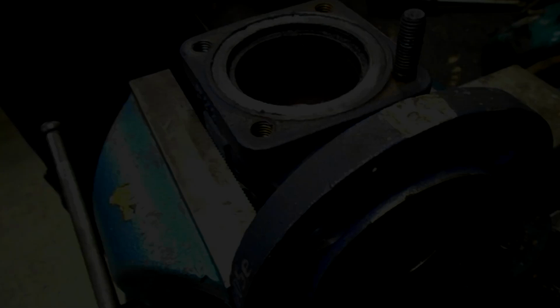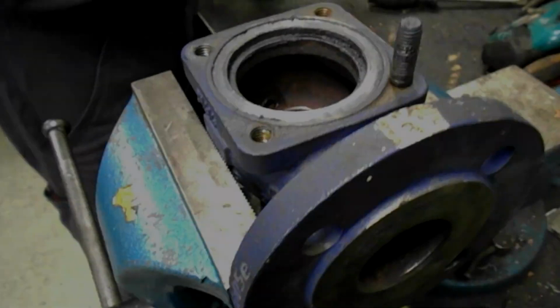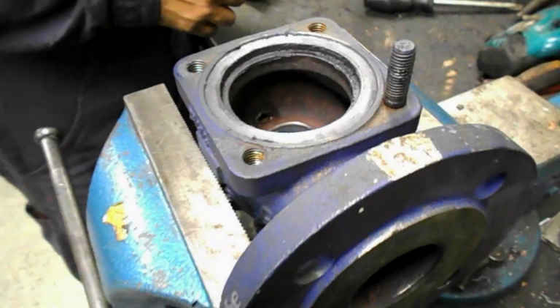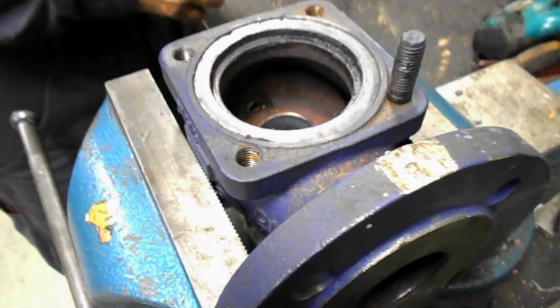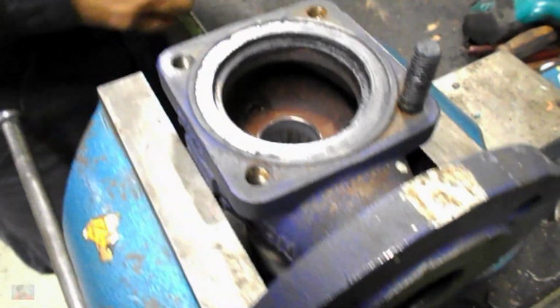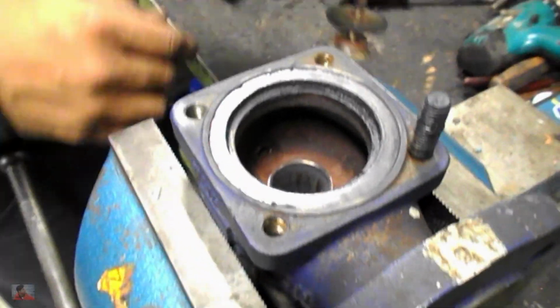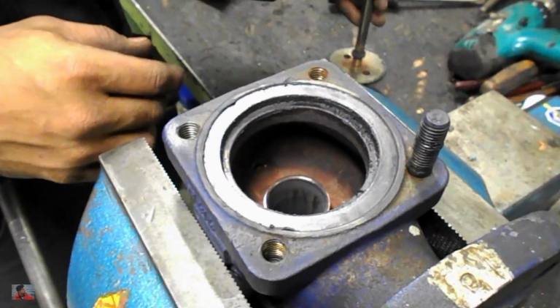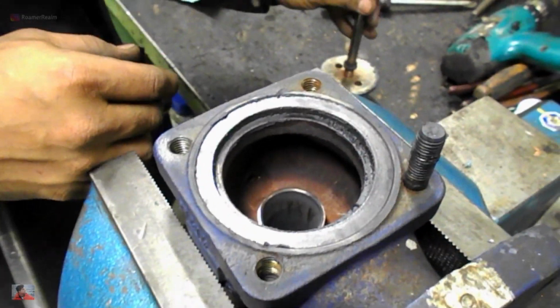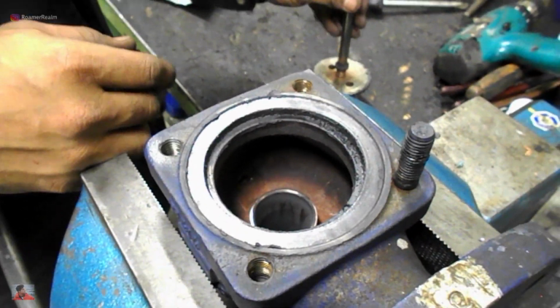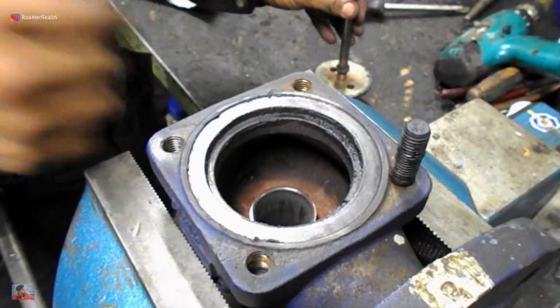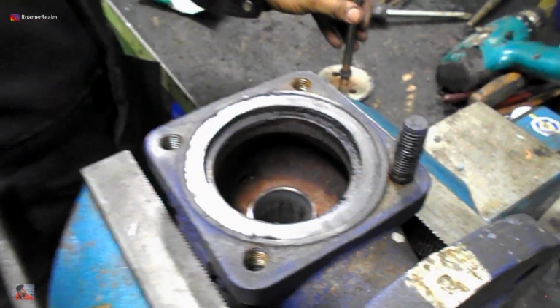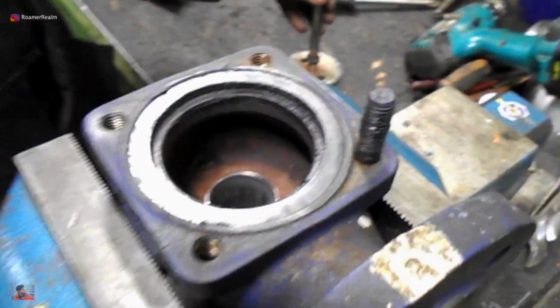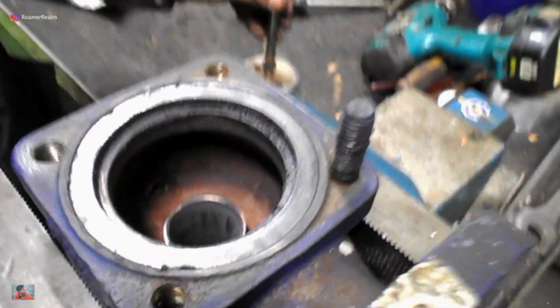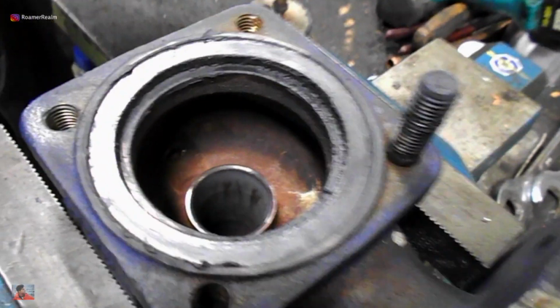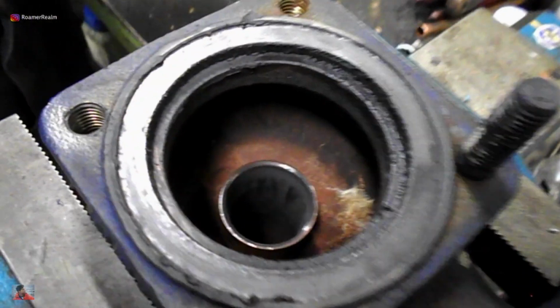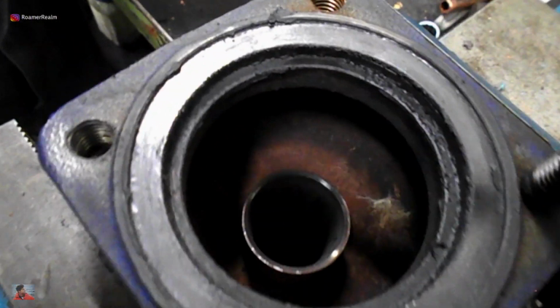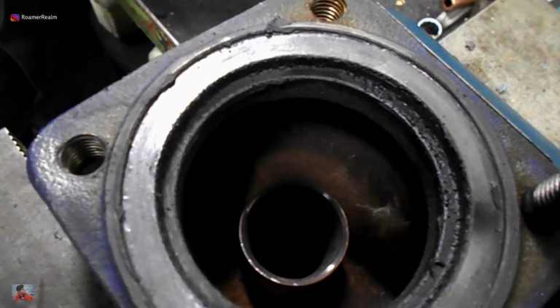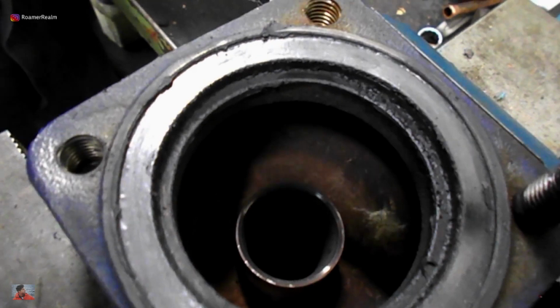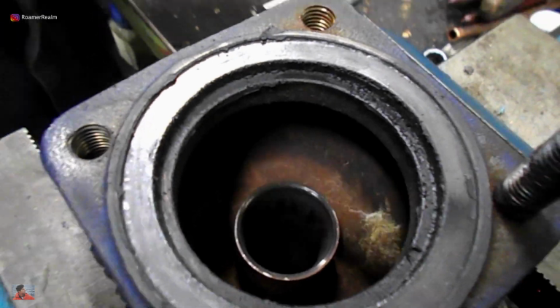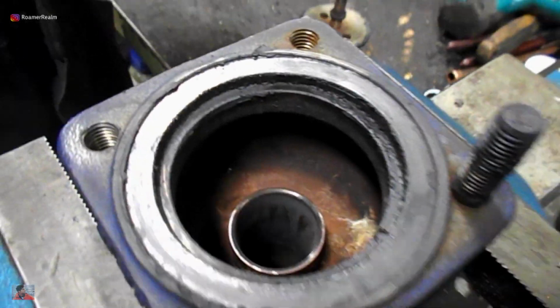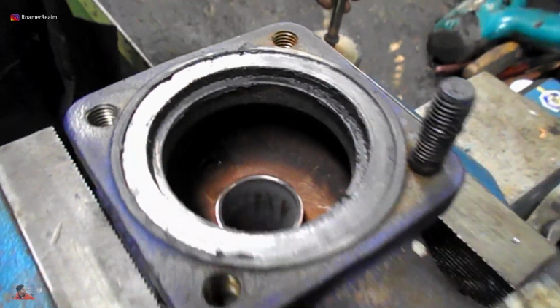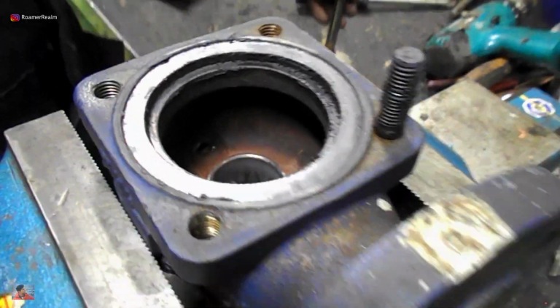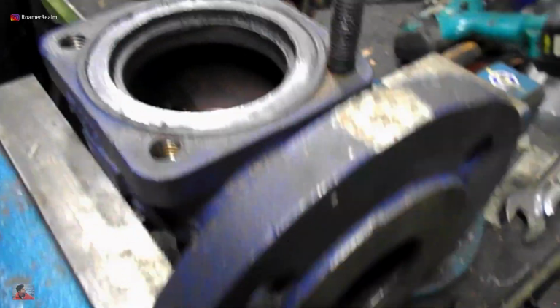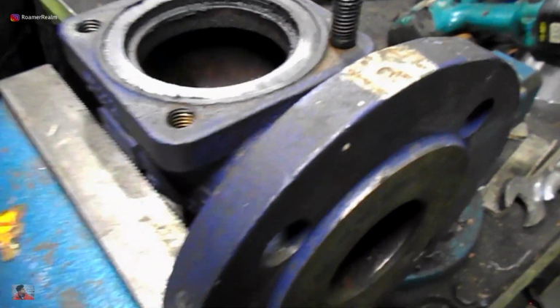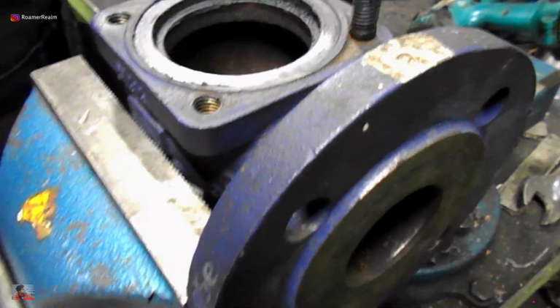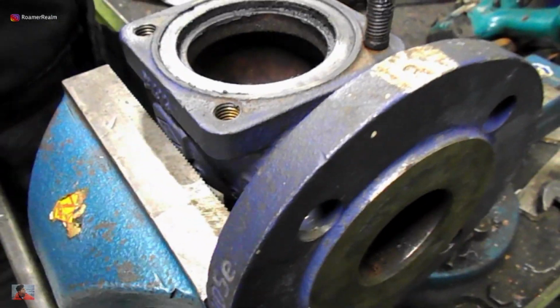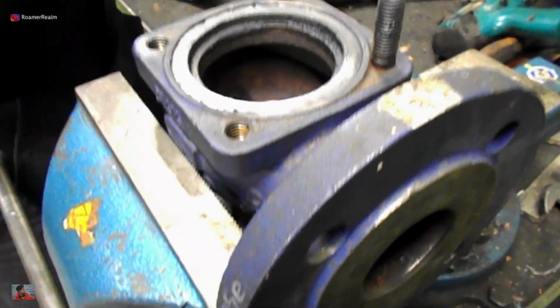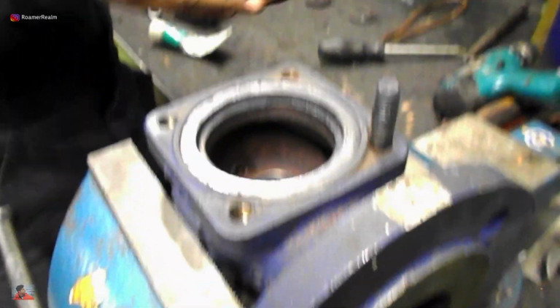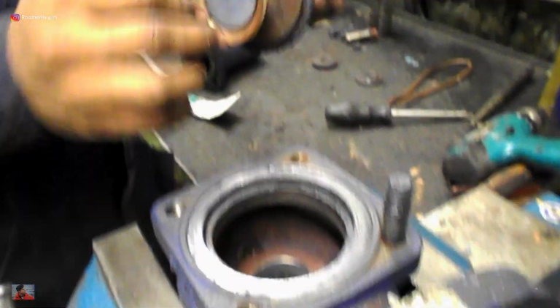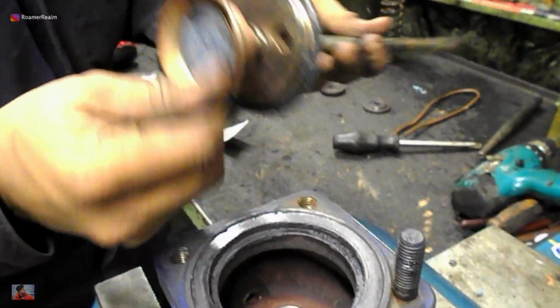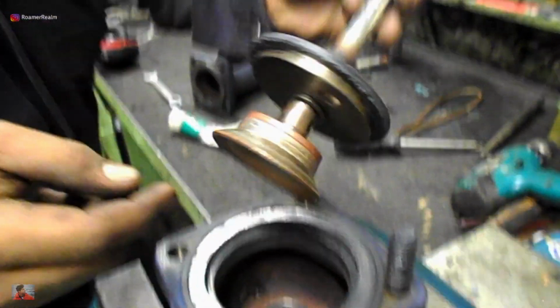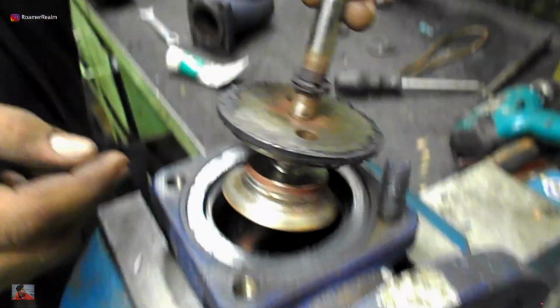In this video we are looking into the assembly of the safety valve. All the parts have already been cleaned and inspected and to begin with I've mounted the valve body onto the table vice in our workshop.